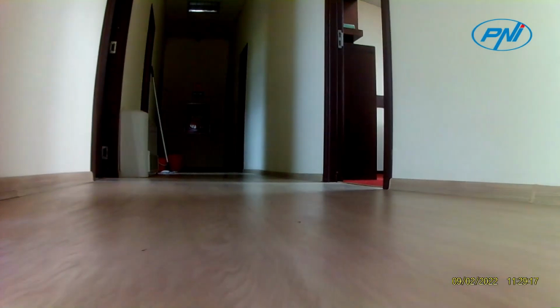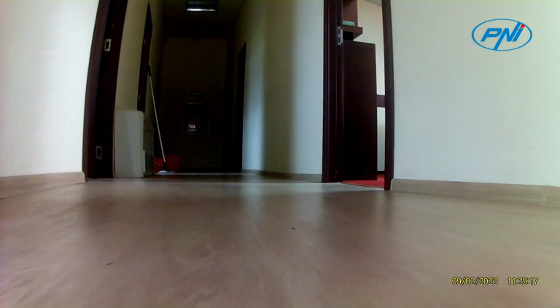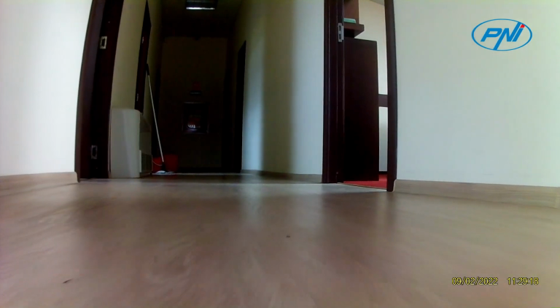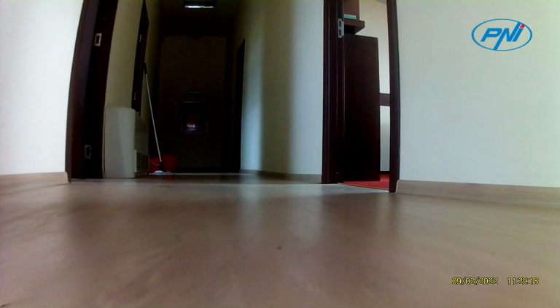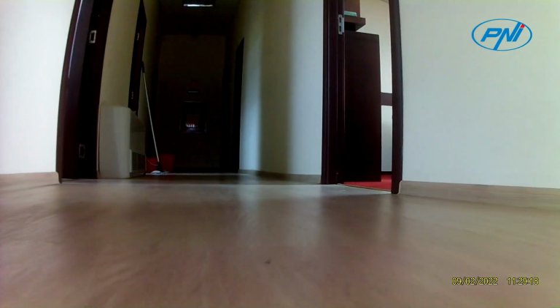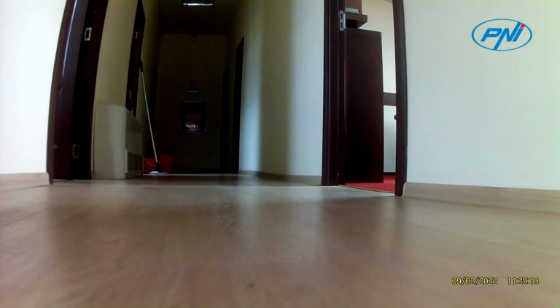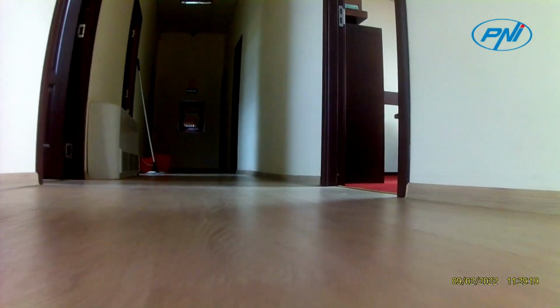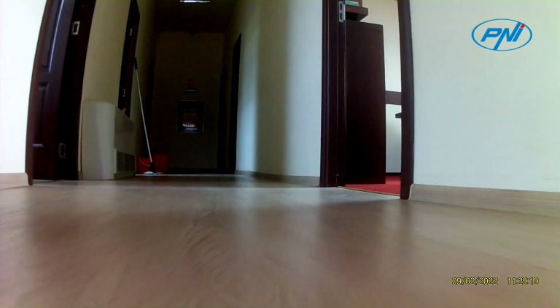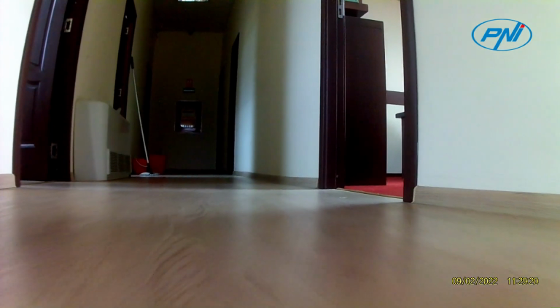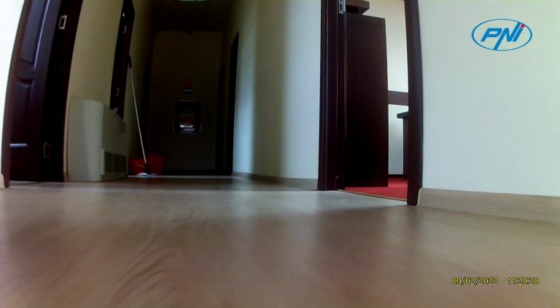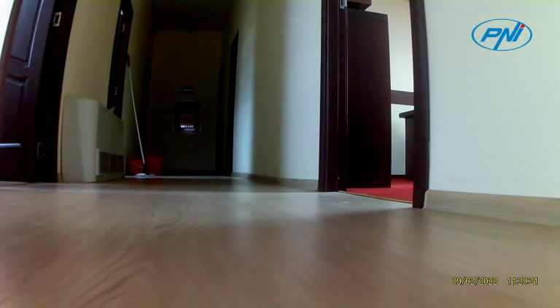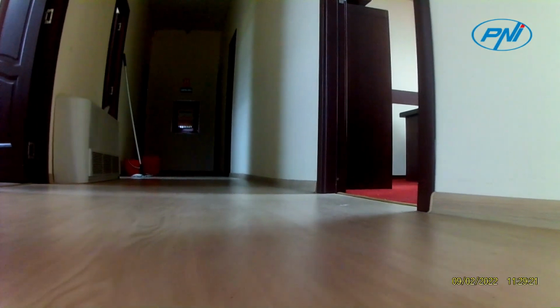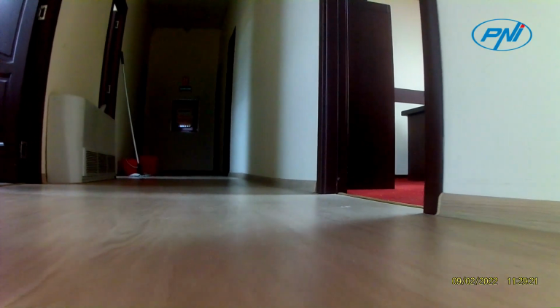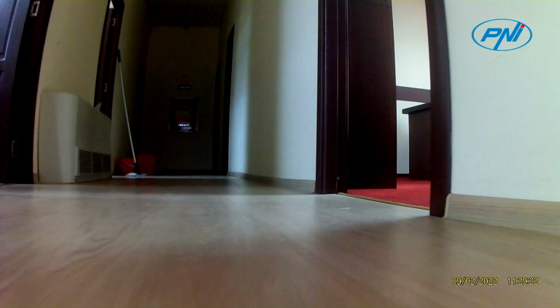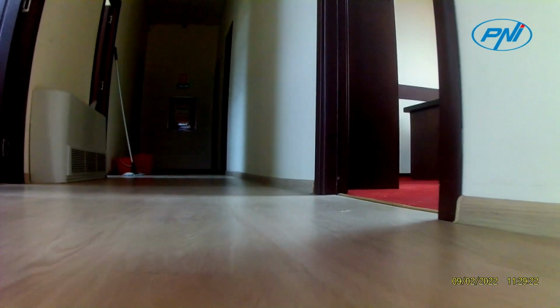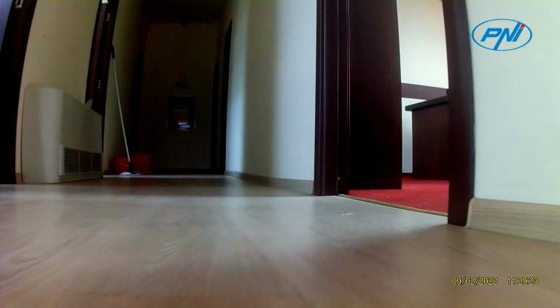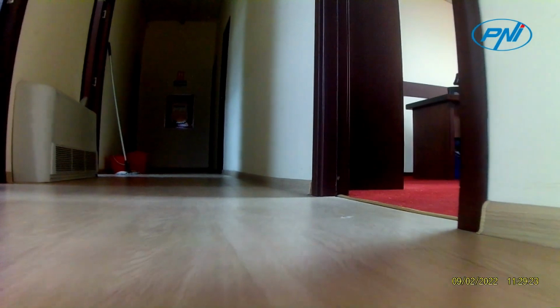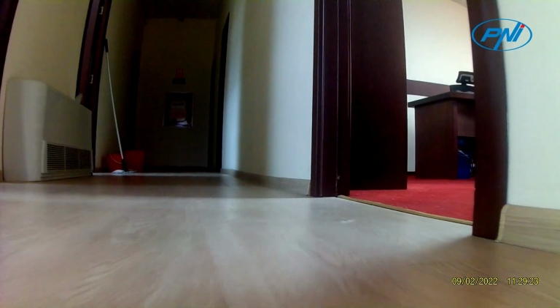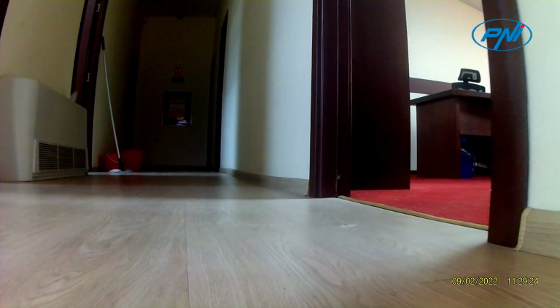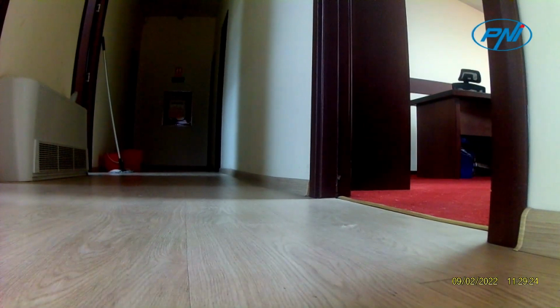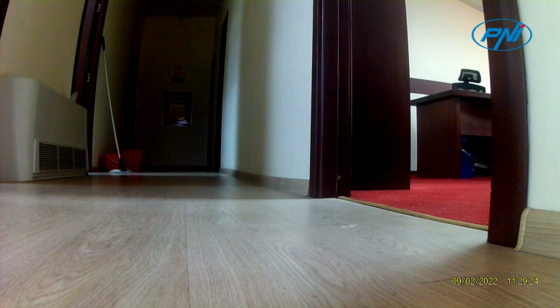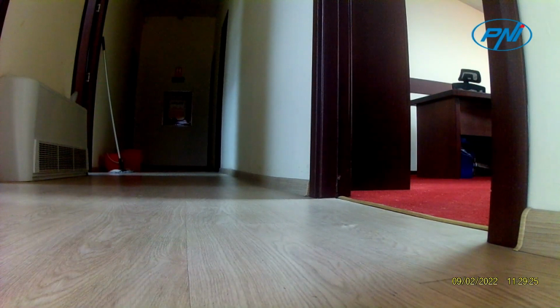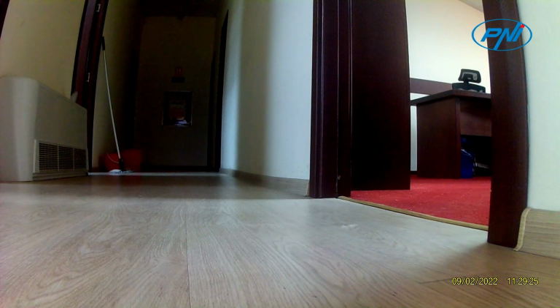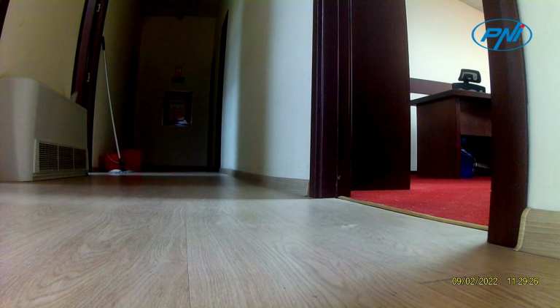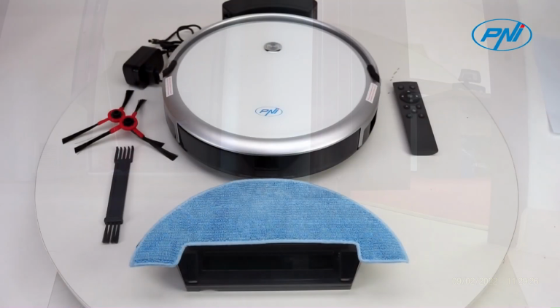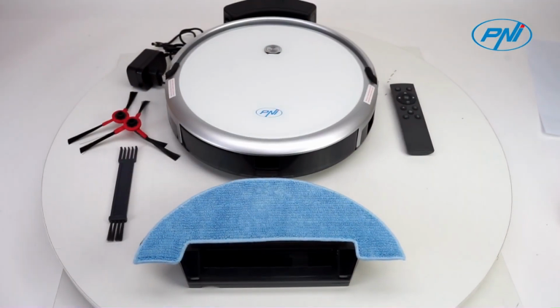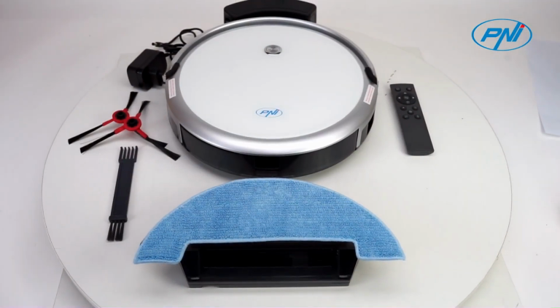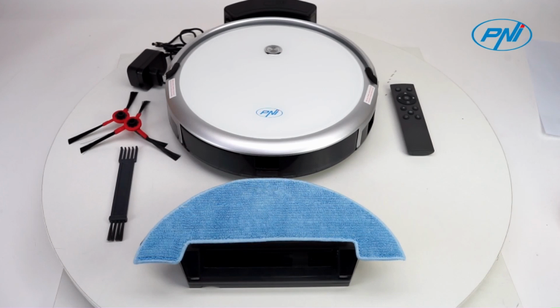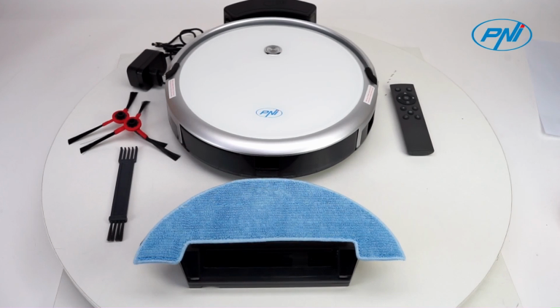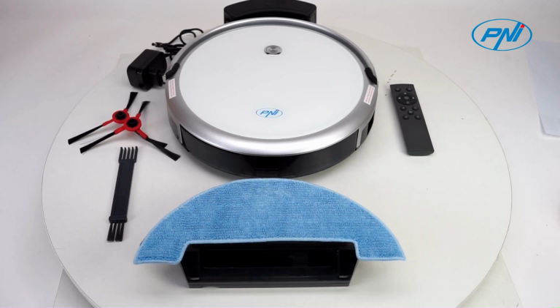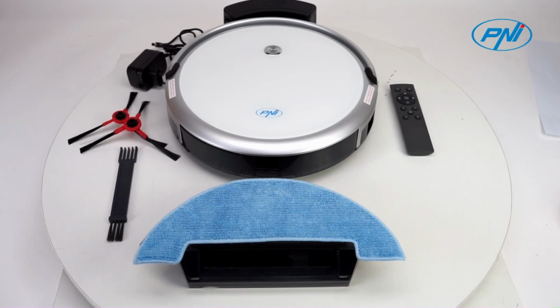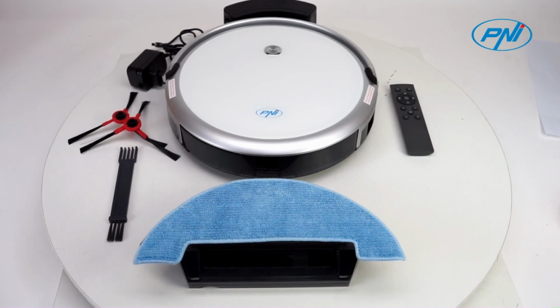We also find the following functions: precise gyroscopic navigation, orientation memory plus route planning, anti-fall, anti-impact, anti-entanglement, and 360-degree protection.